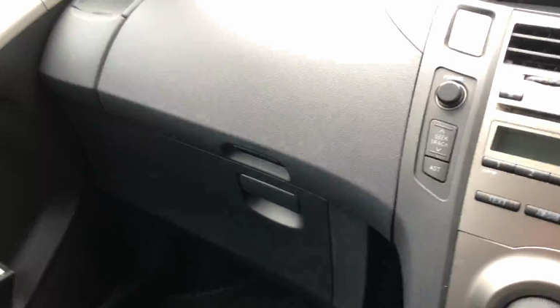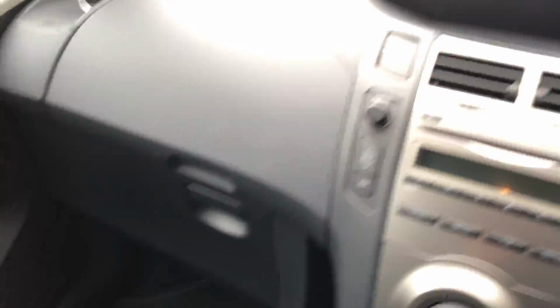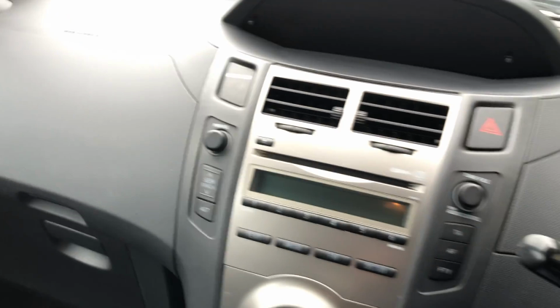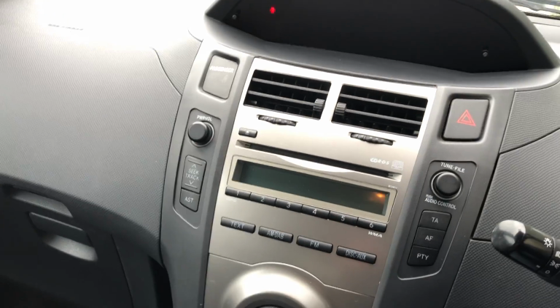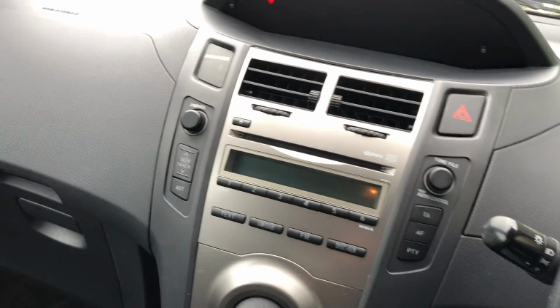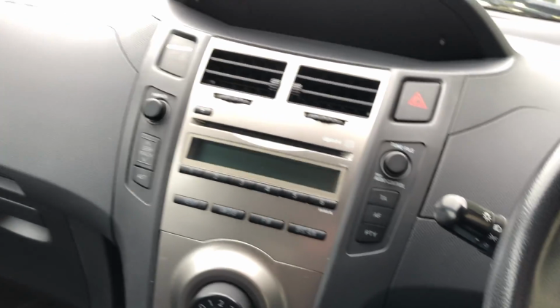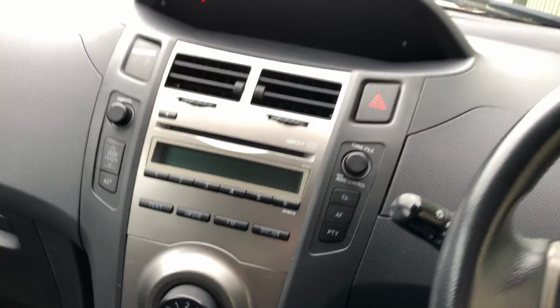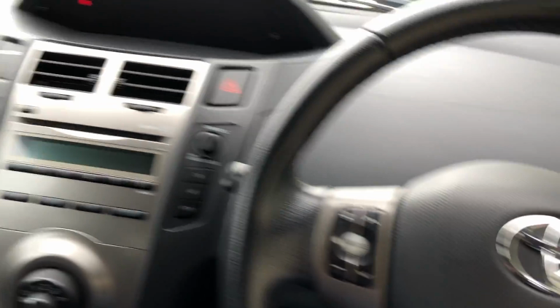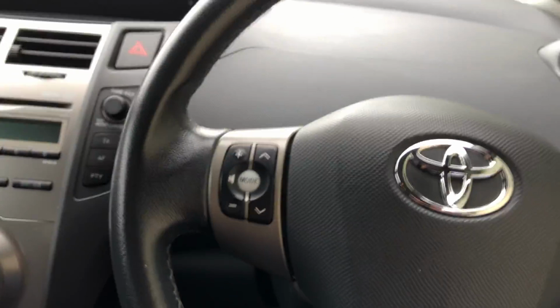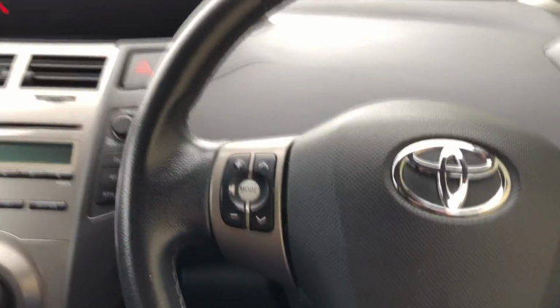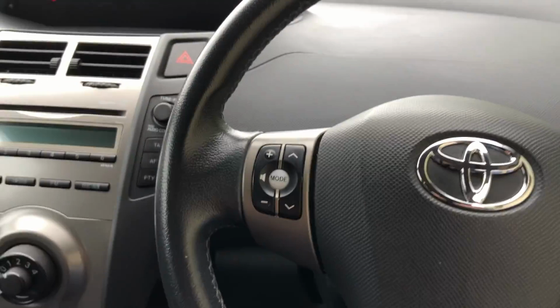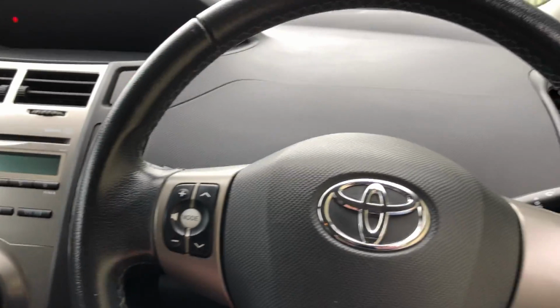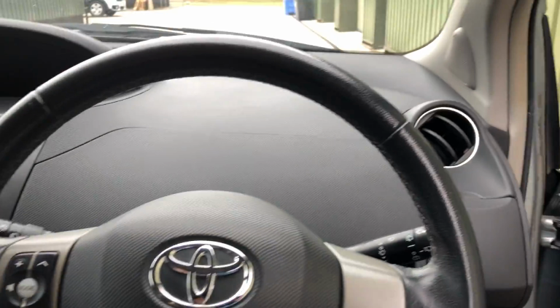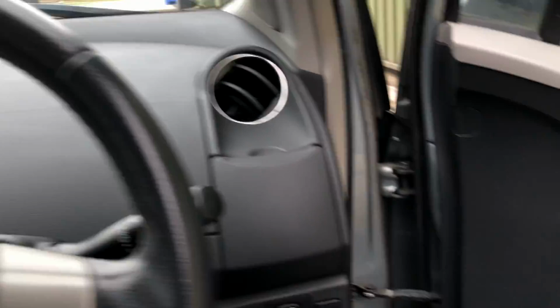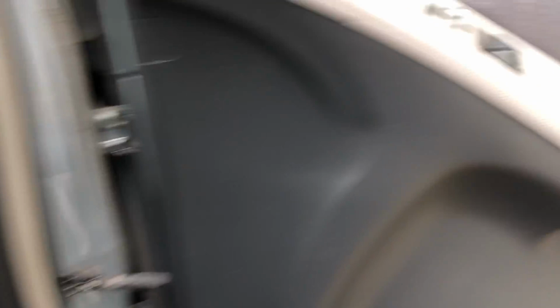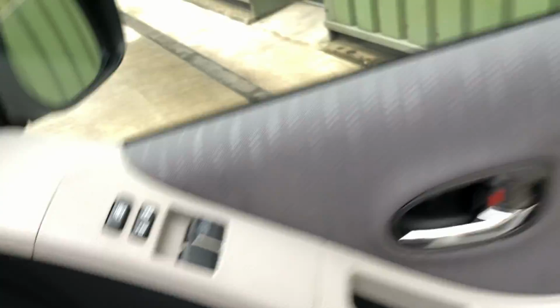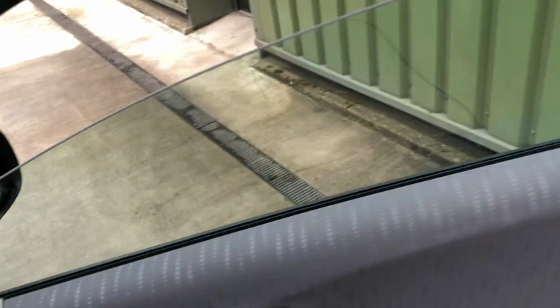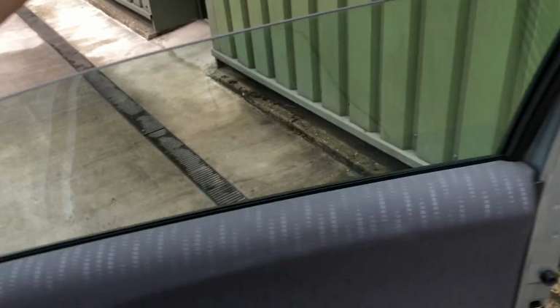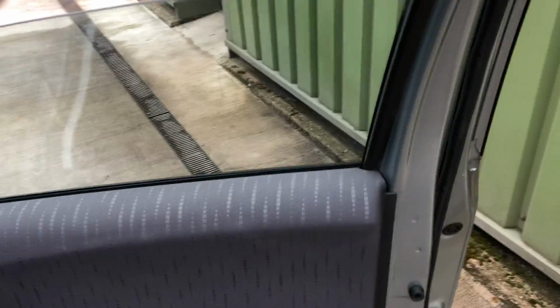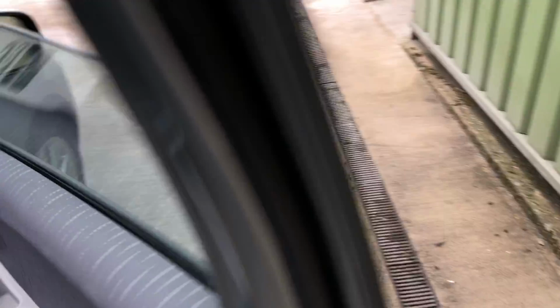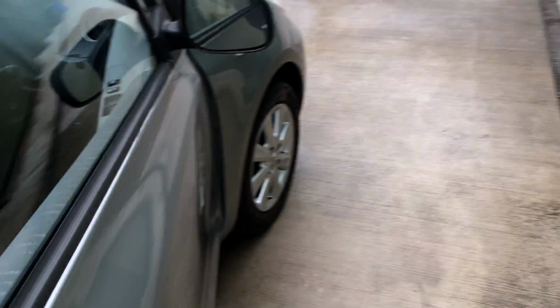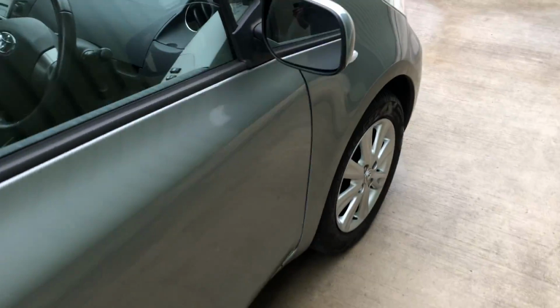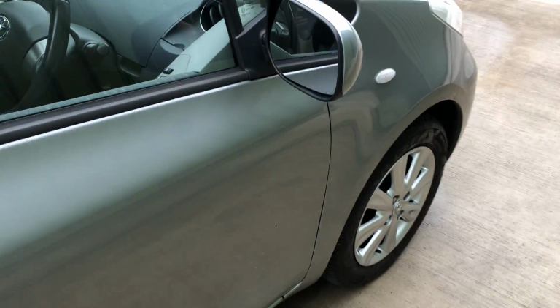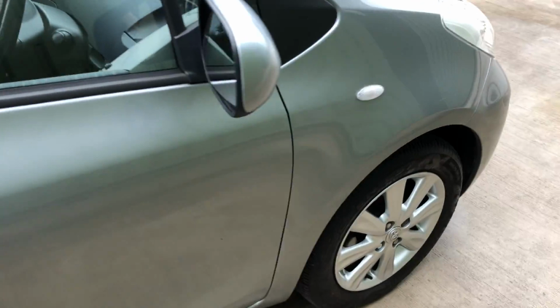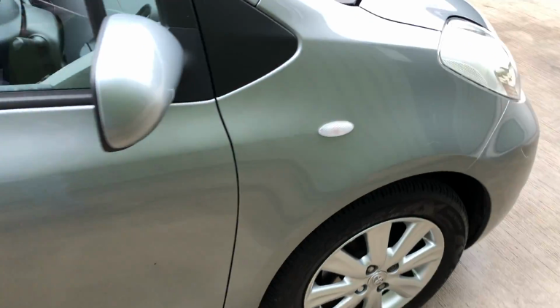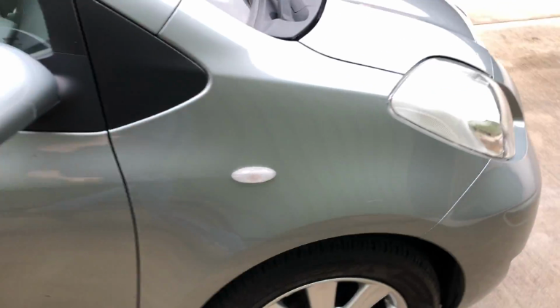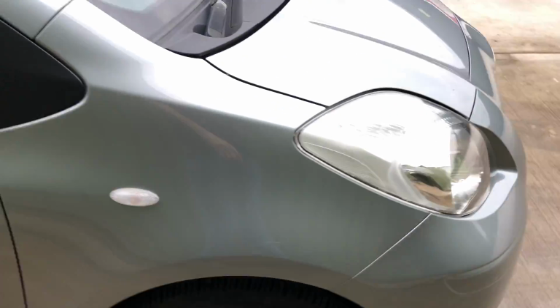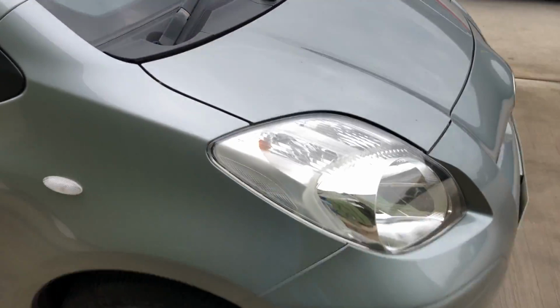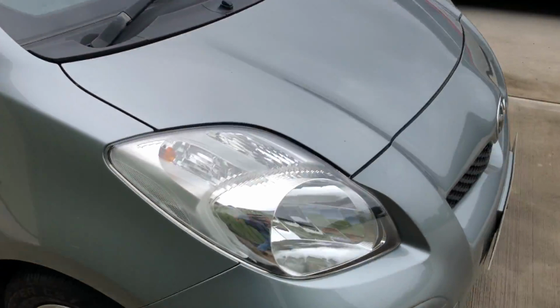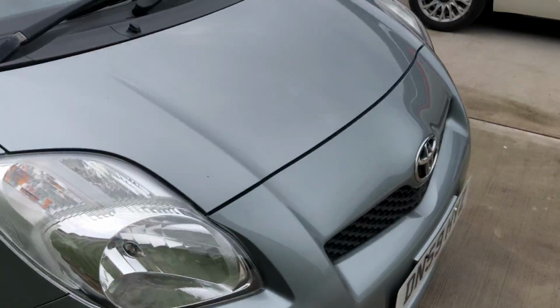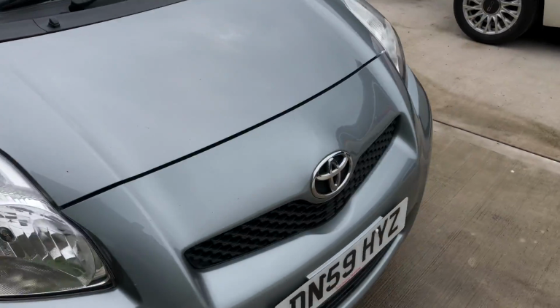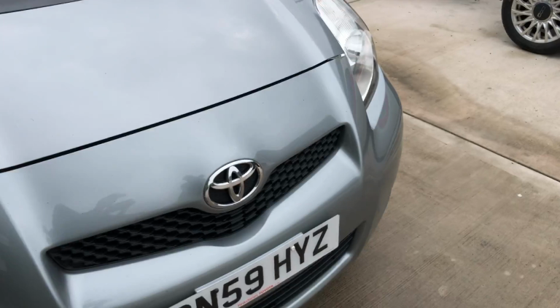Drives nice, runs very nicely. Typical Toyota bulletproof mechanicals.